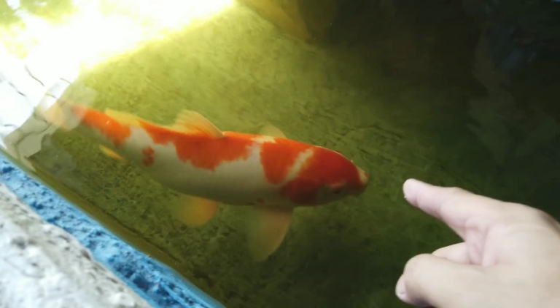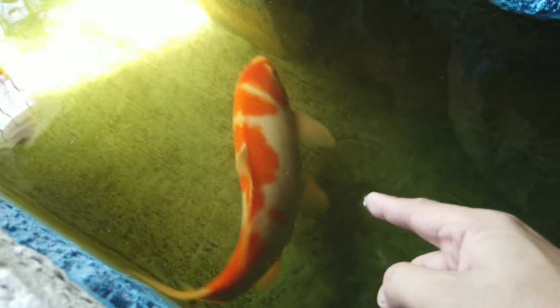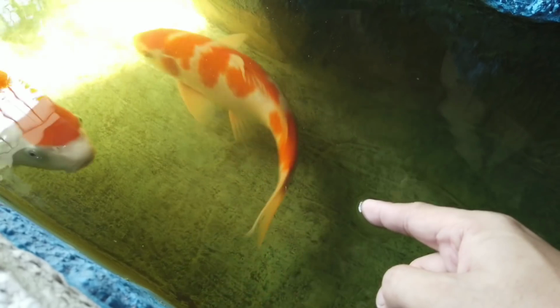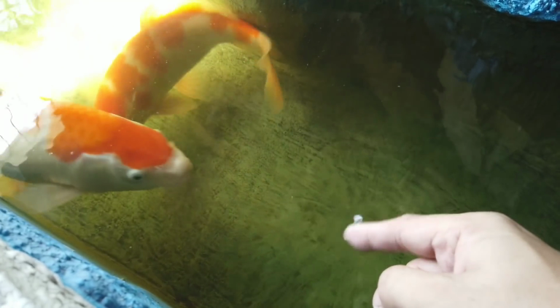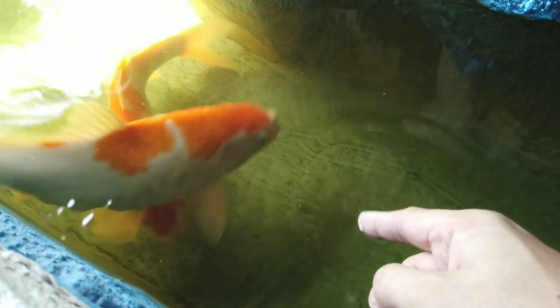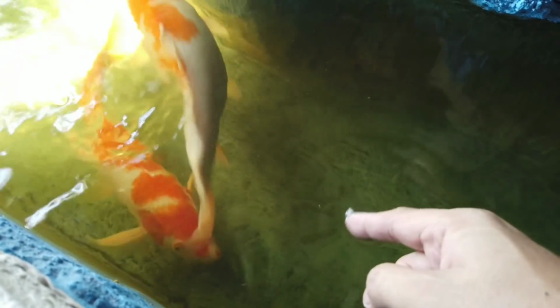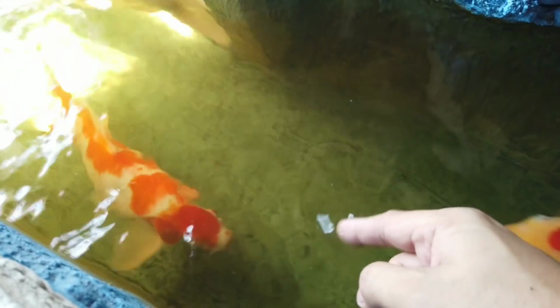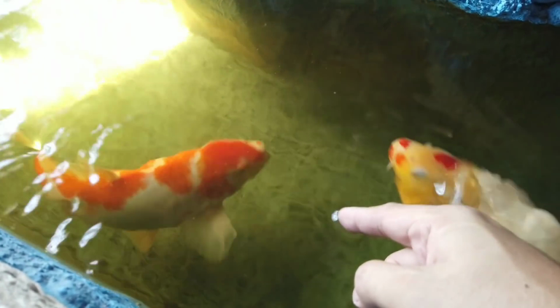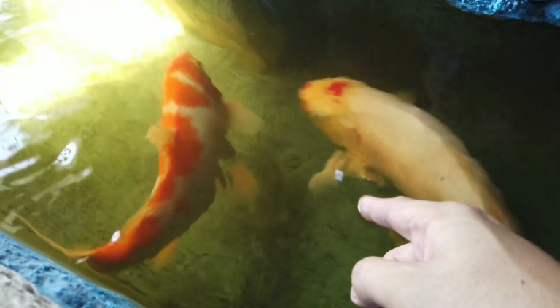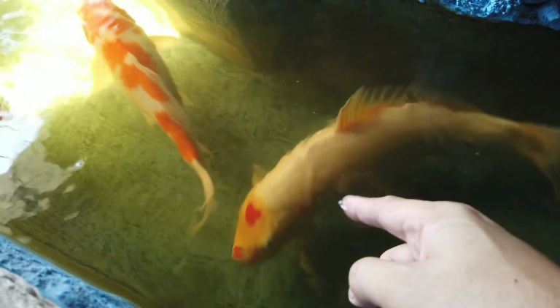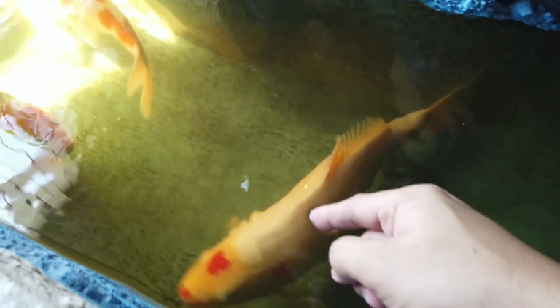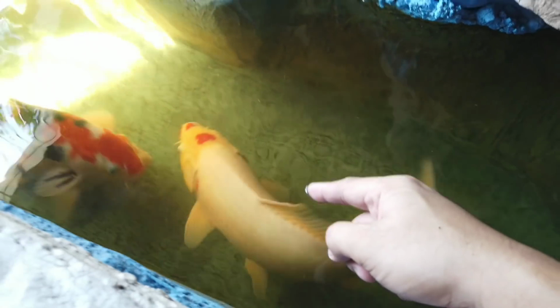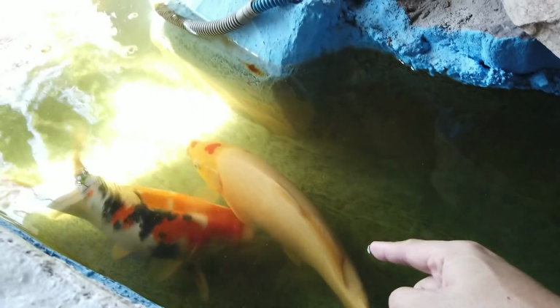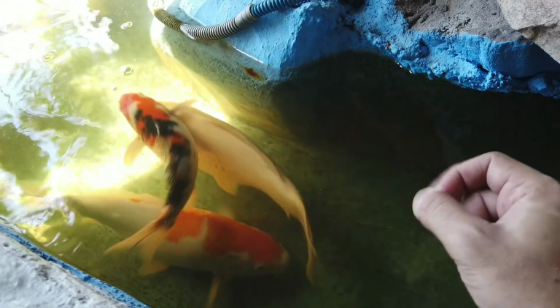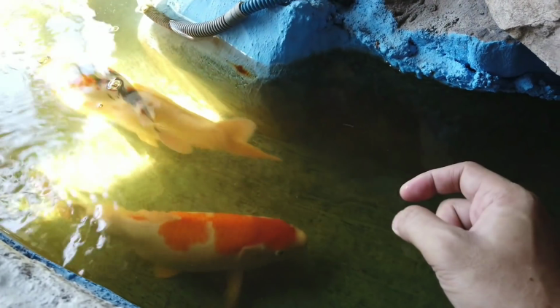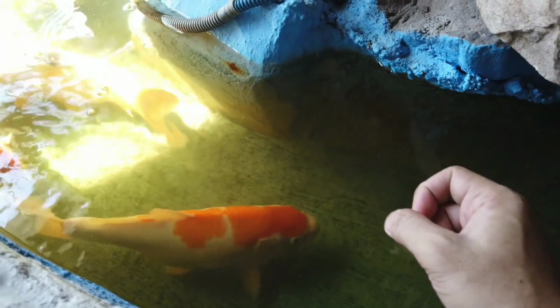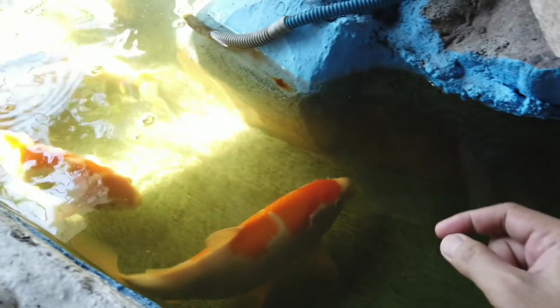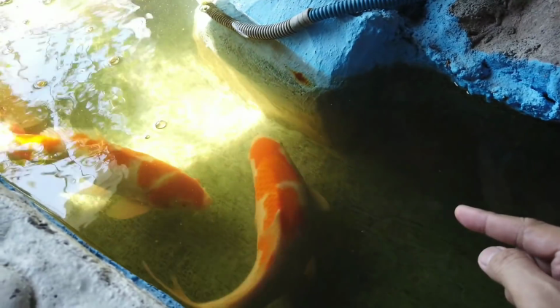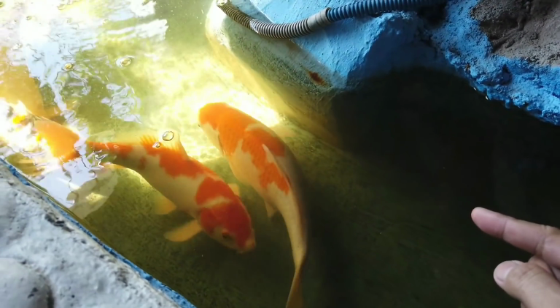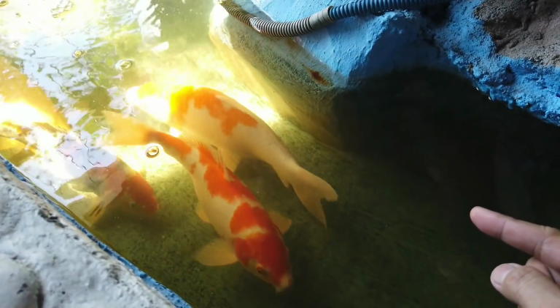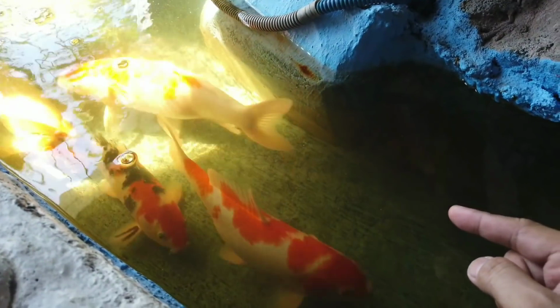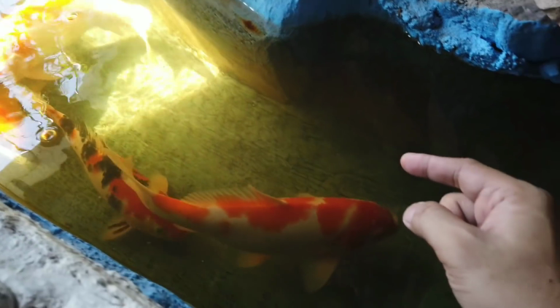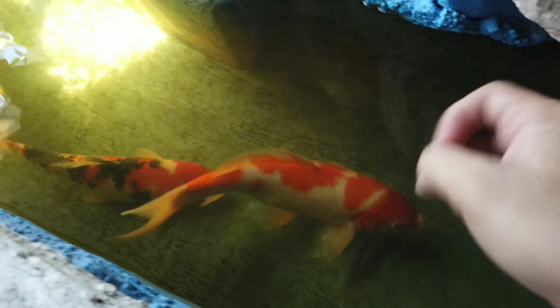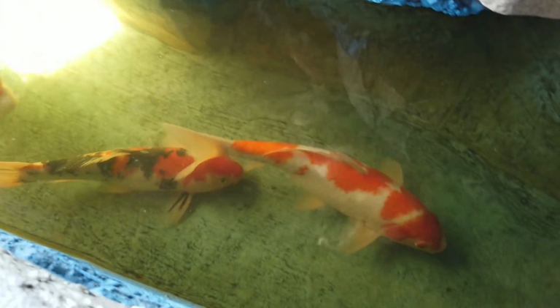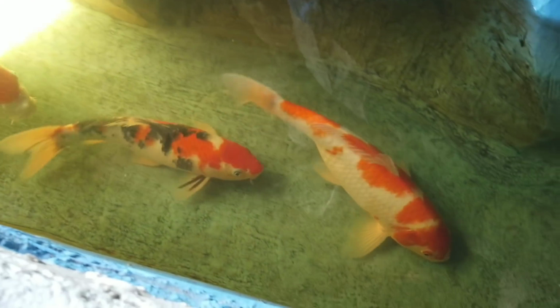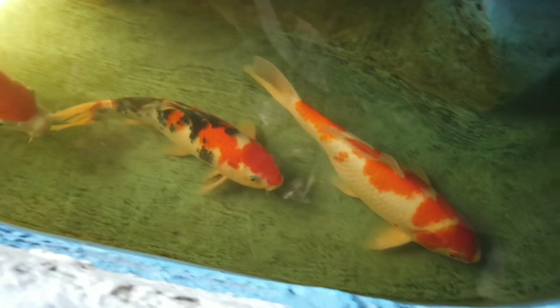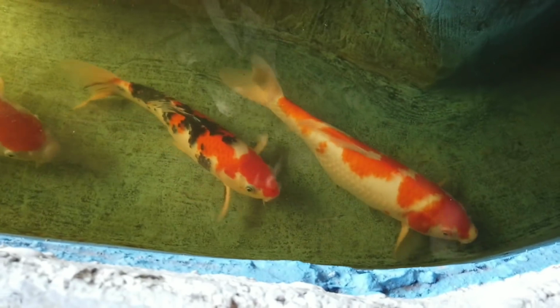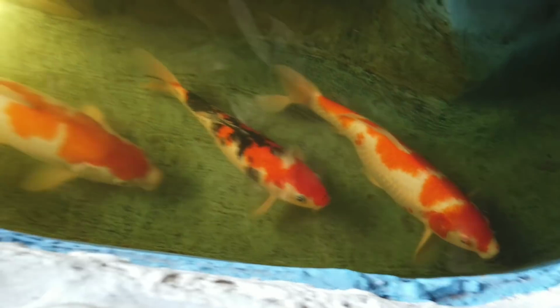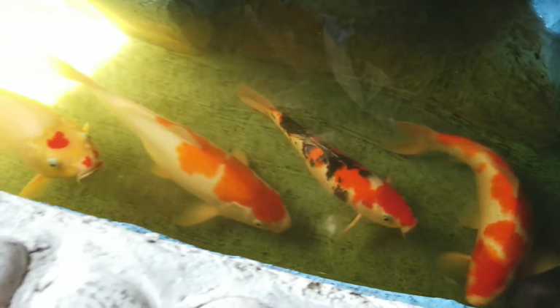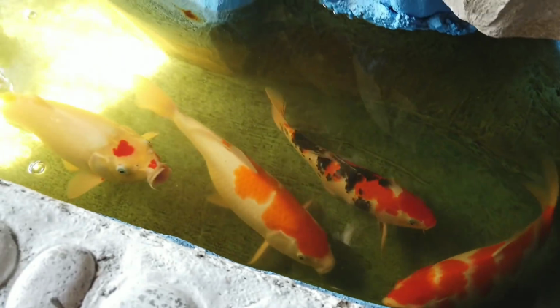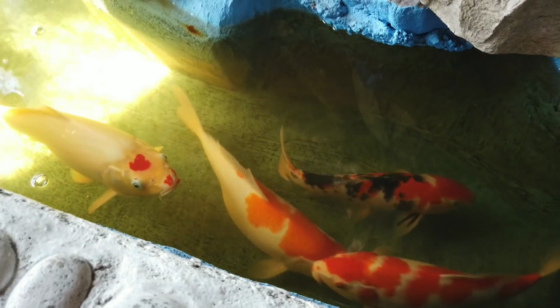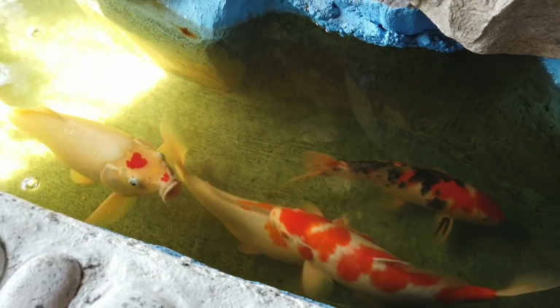Whether they're hungry or not, whenever someone looks into this part of the house, they come up. Even my visitors and relatives find it amusing because the koi approach them. It's really fun and entertaining.